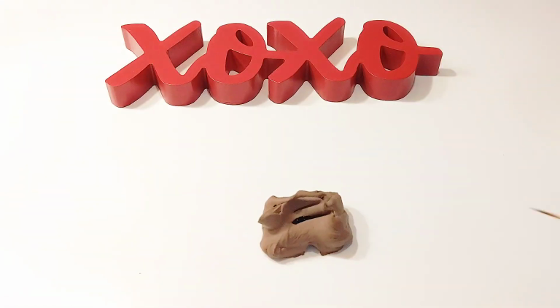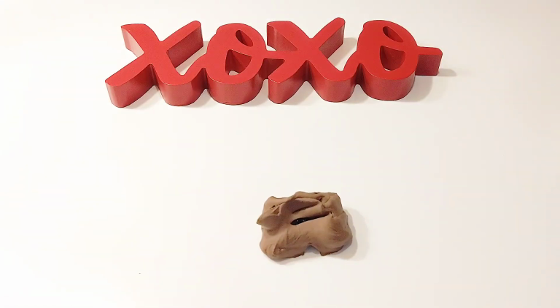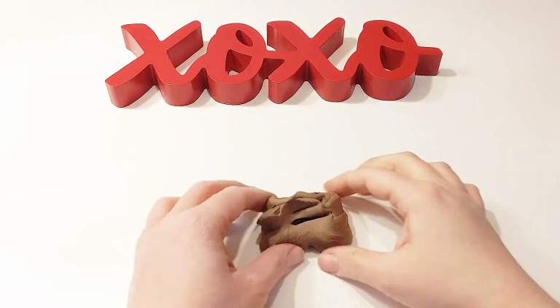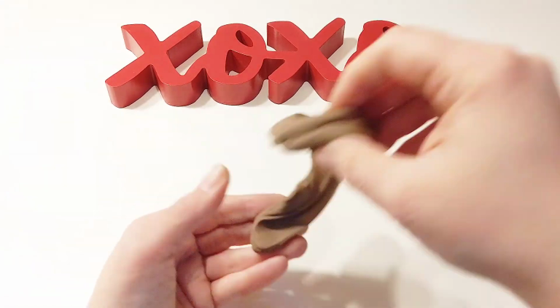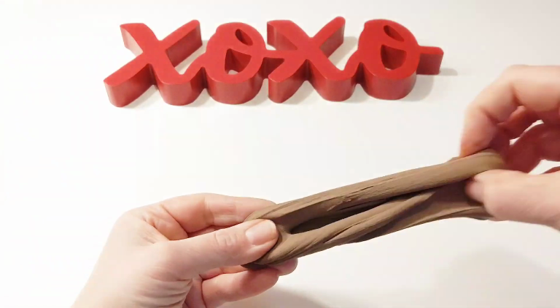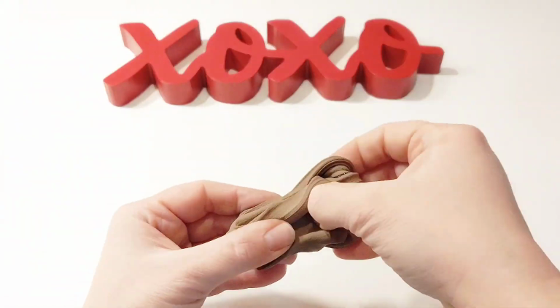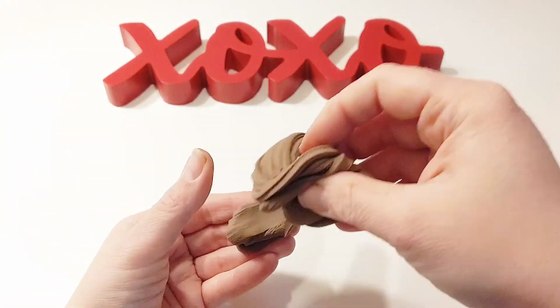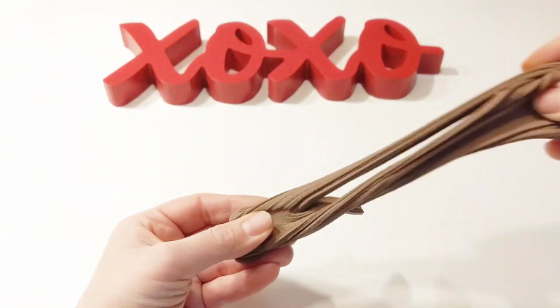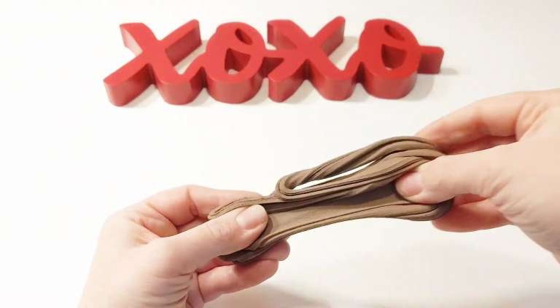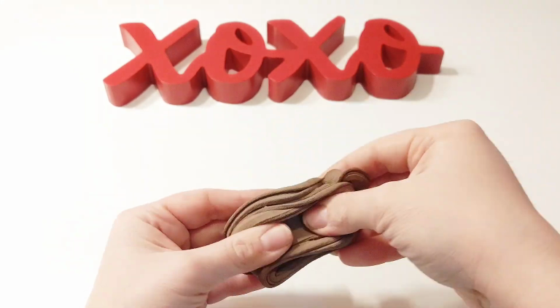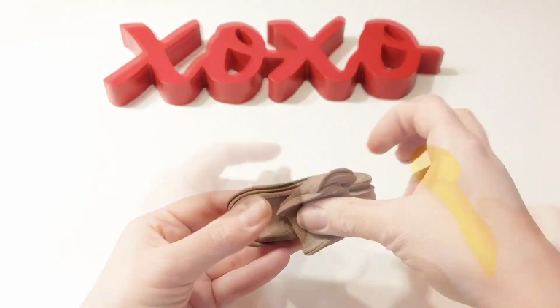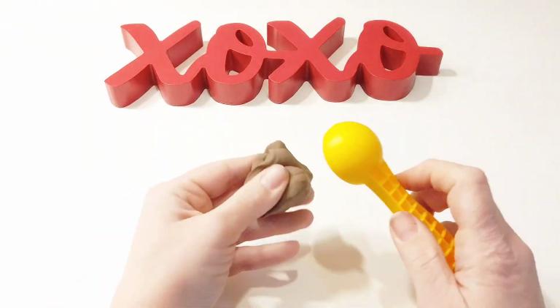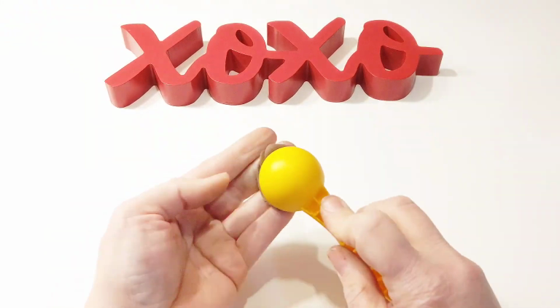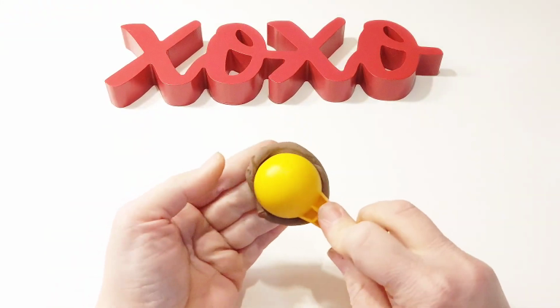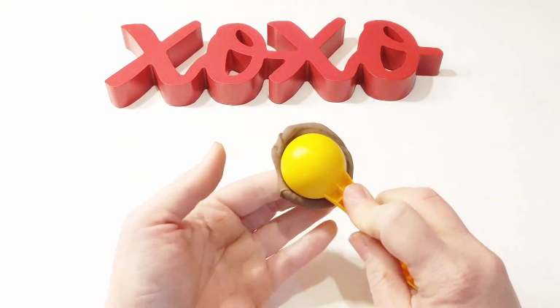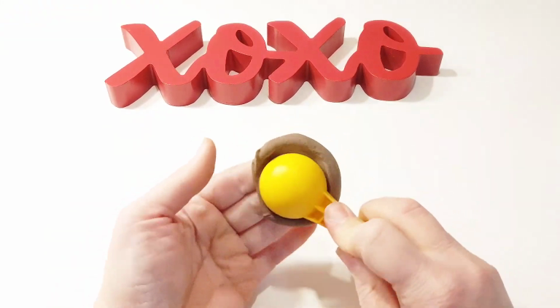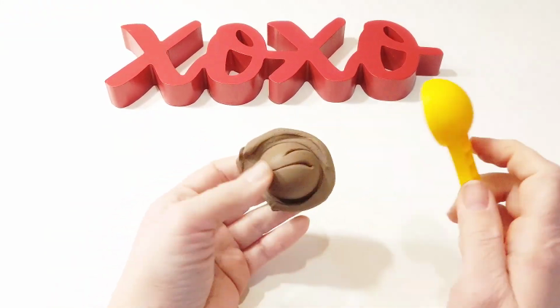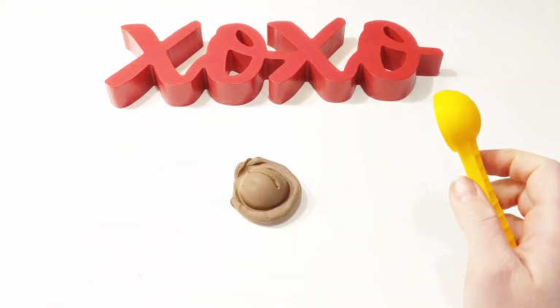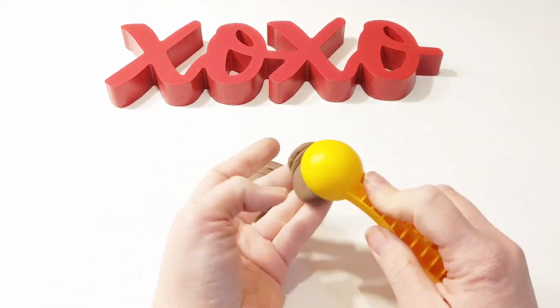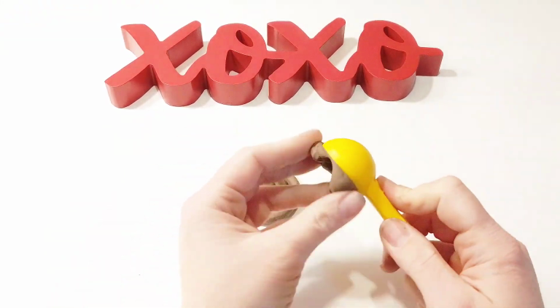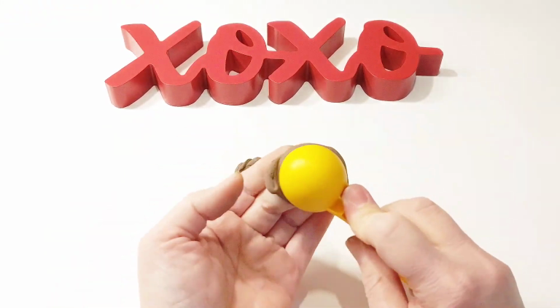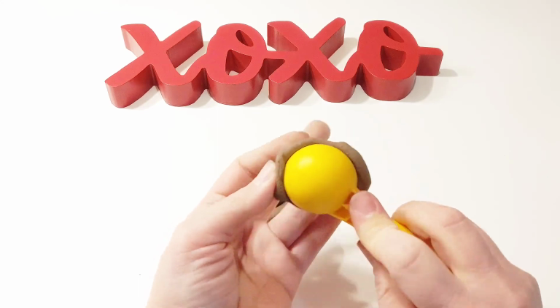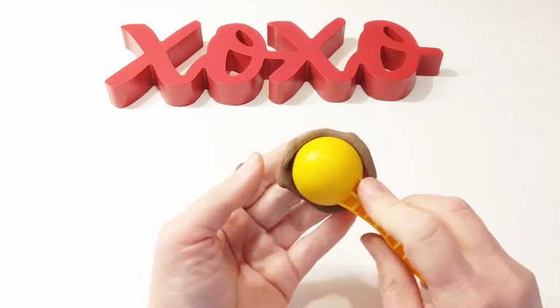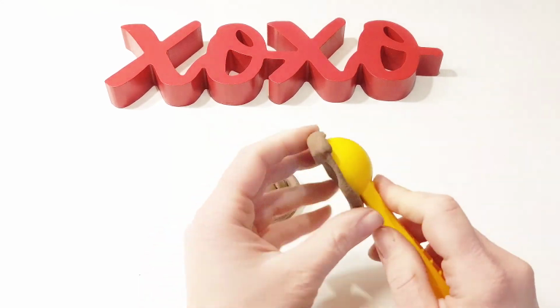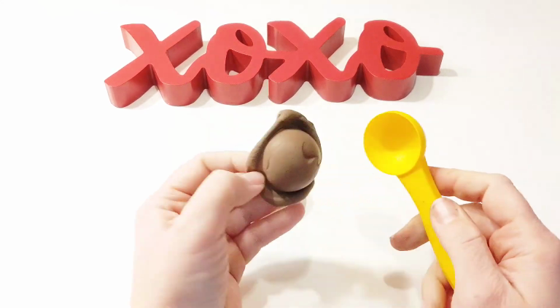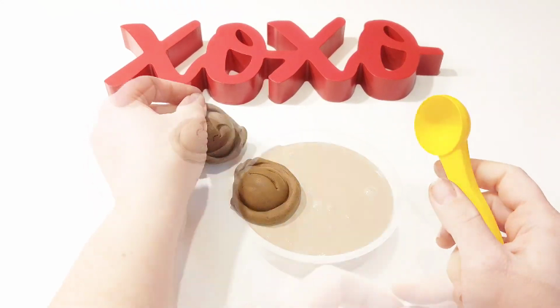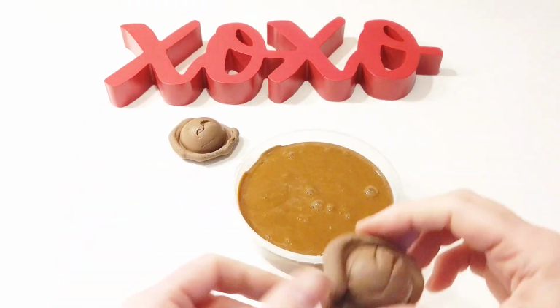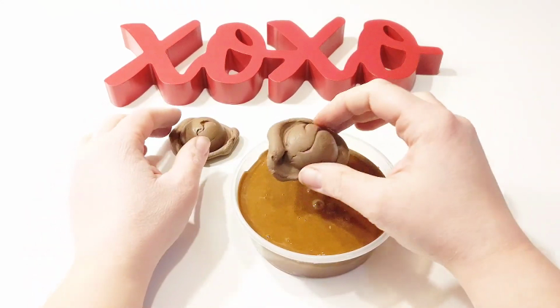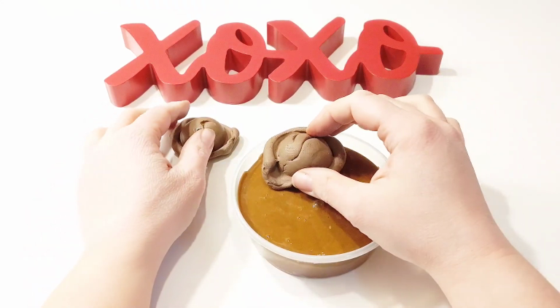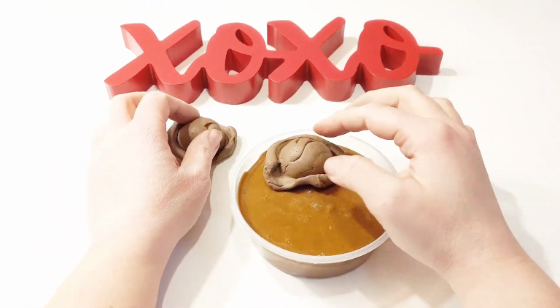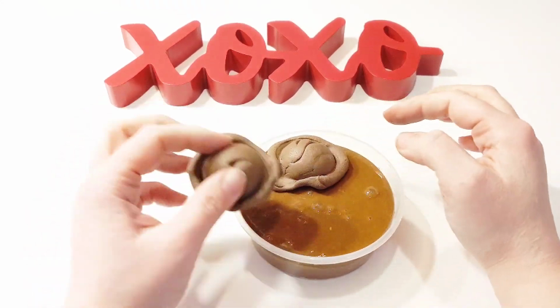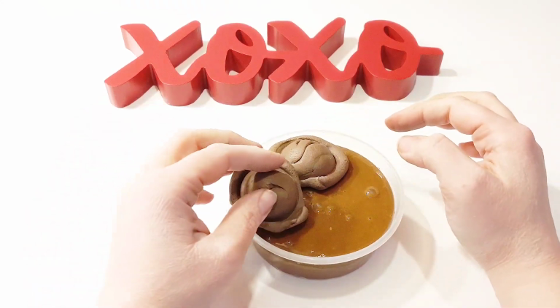With the last of our chocolate Model Magic, we're adding a little black food coloring to darken it up for dark chocolate ice cream. Then we're making two scoops of ice cream with our ice cream scooper. Remember to let some of the clay smush out around the edges of the scooper.